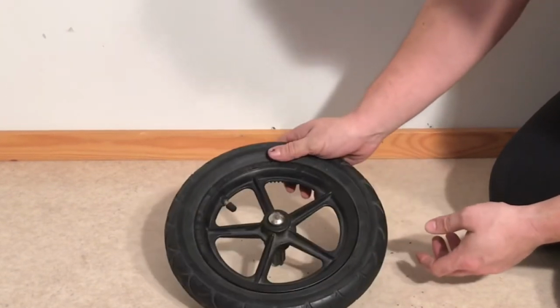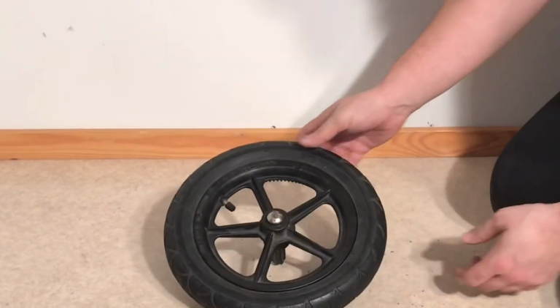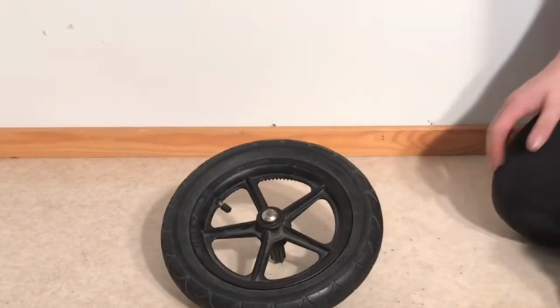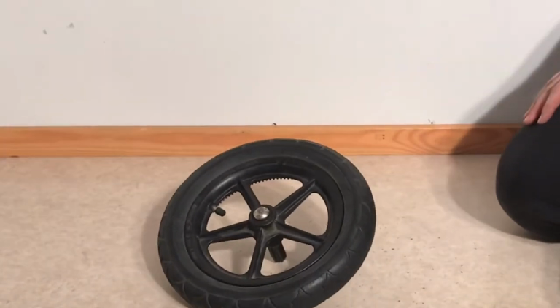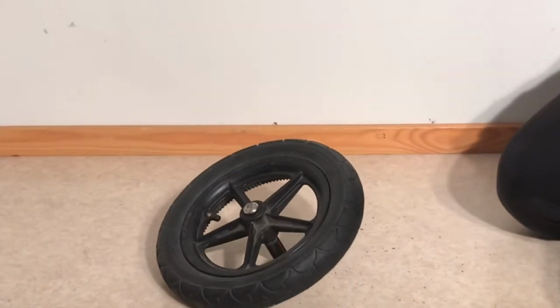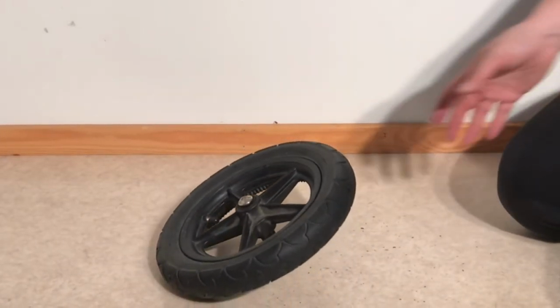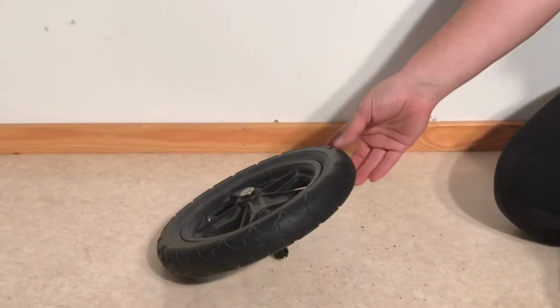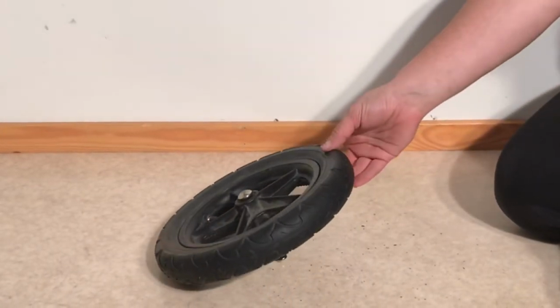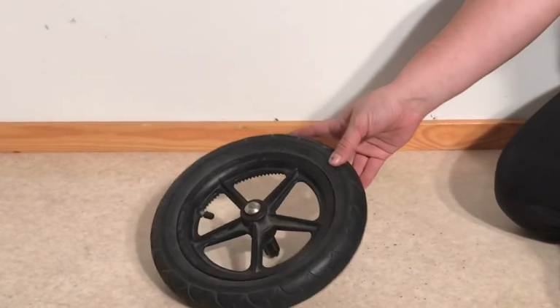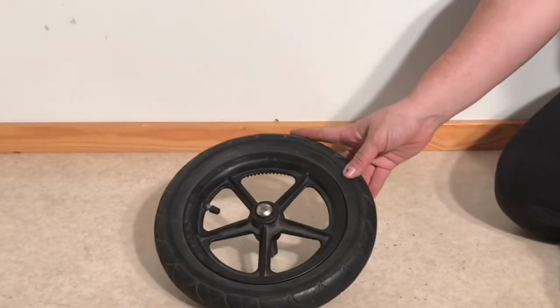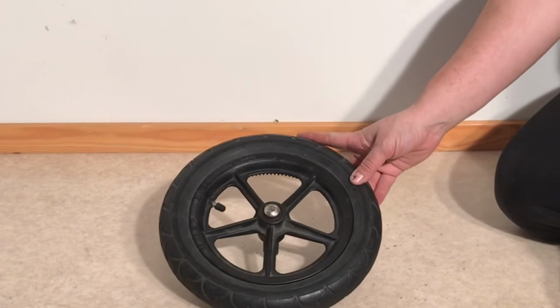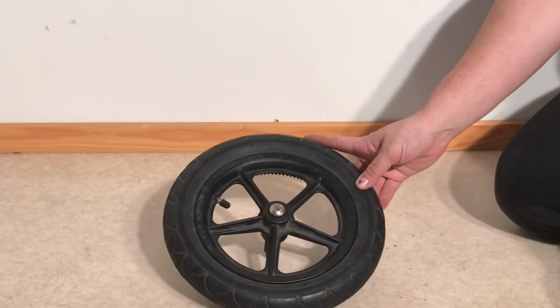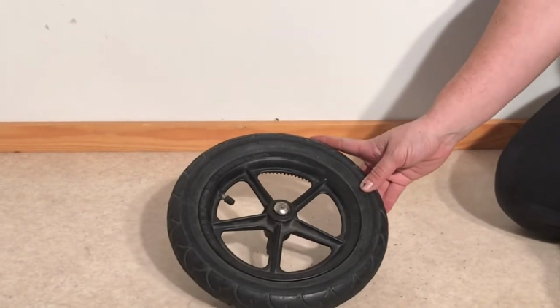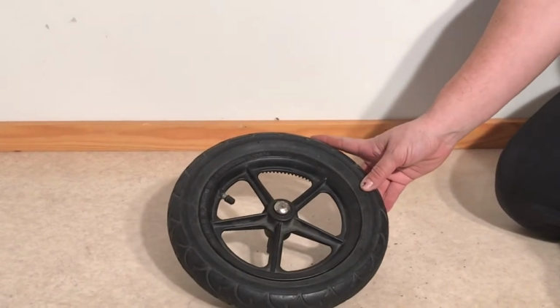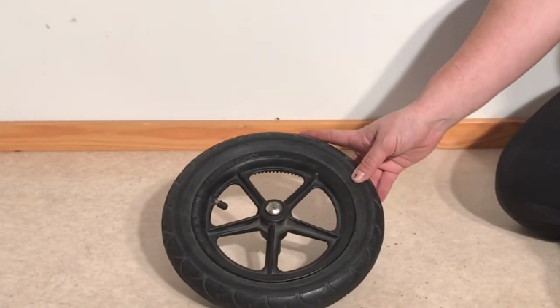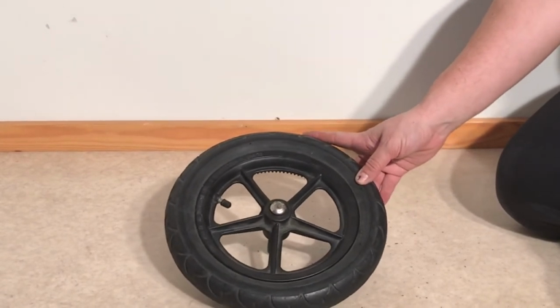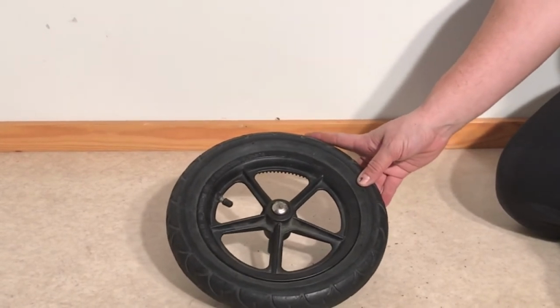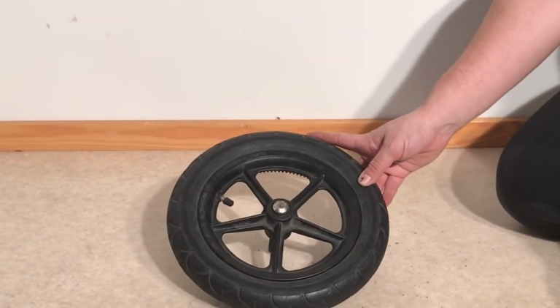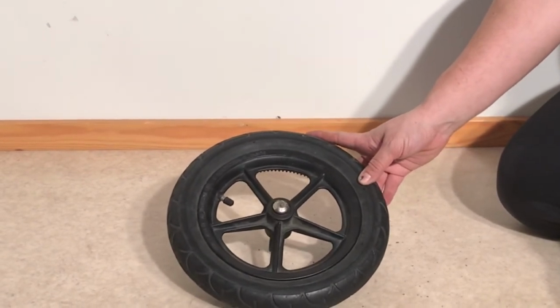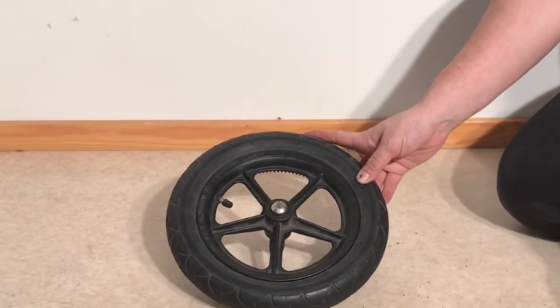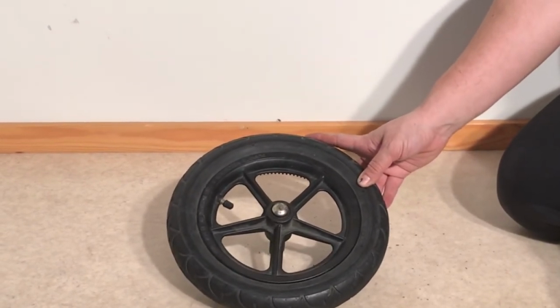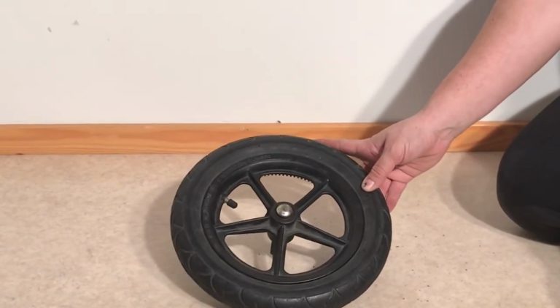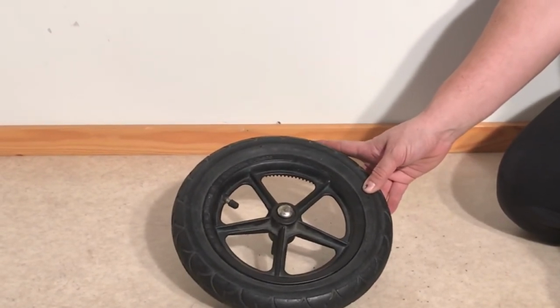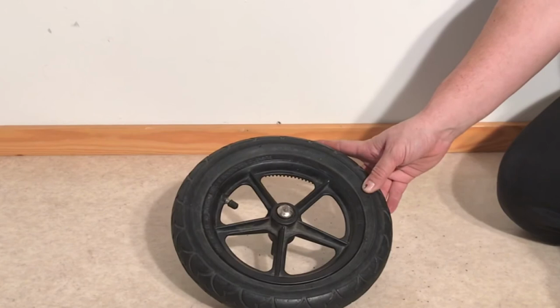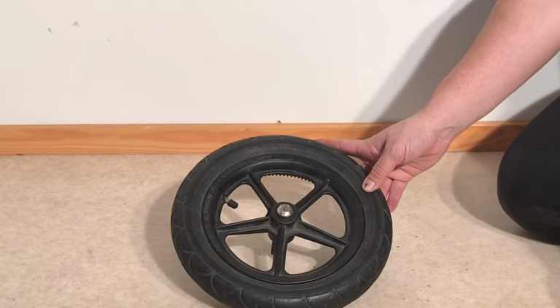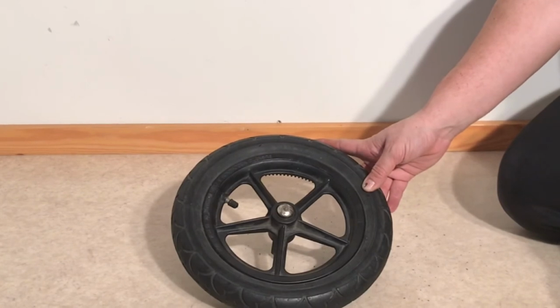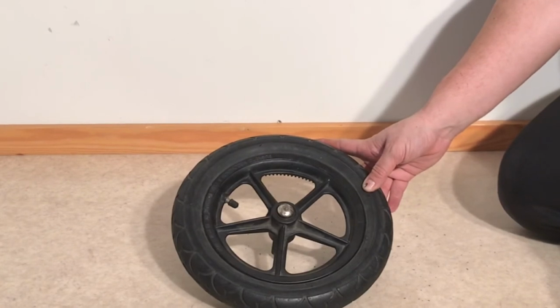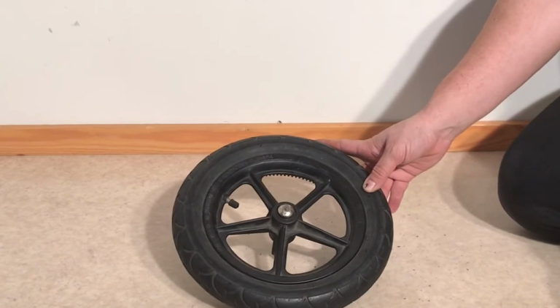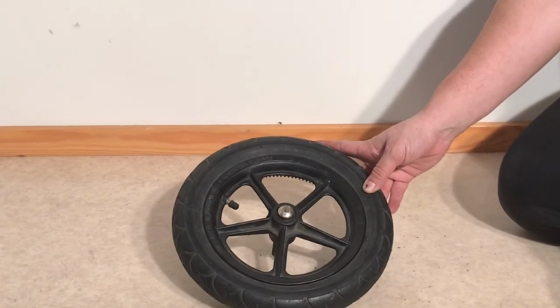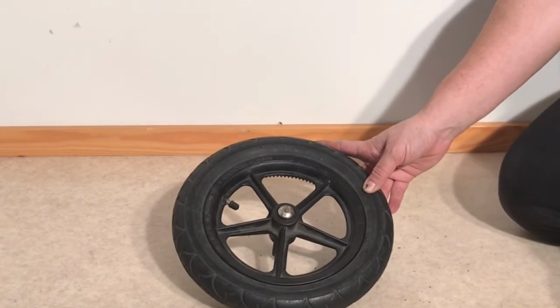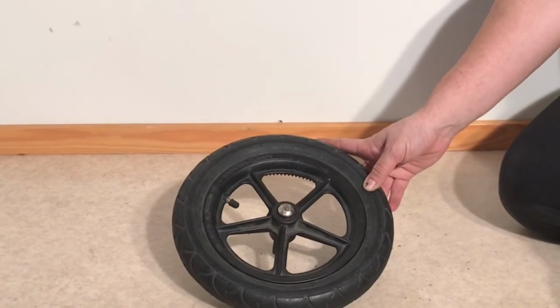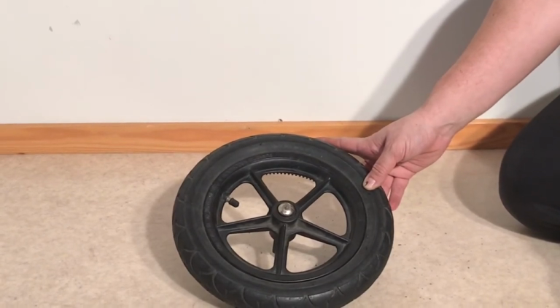That is how you replace the tire and/or inner tube on the wheel of a Chameleon 1. We hope this video was useful to you, and if it was, we ask that you subscribe as it helps us to continue making videos in the future. Thank you!